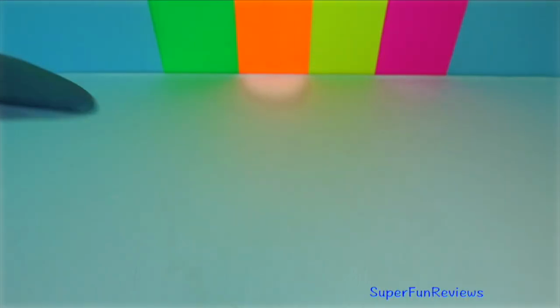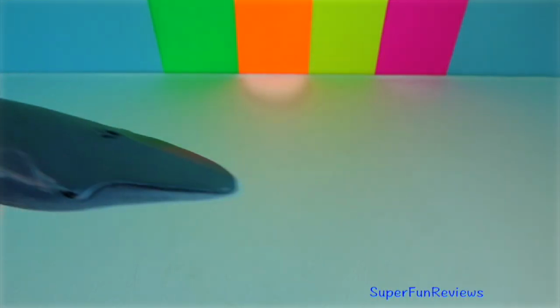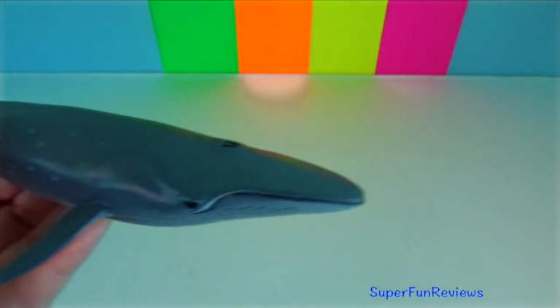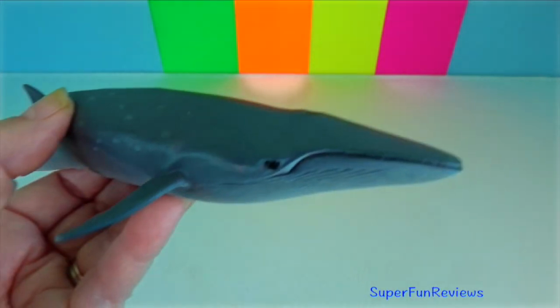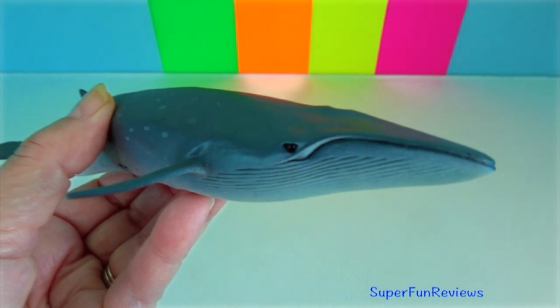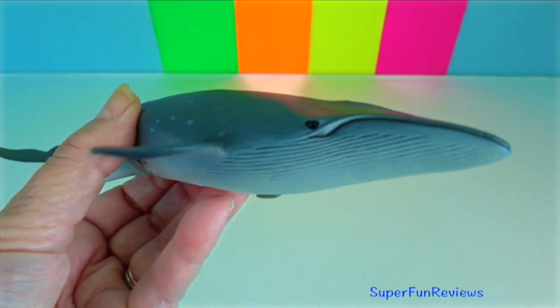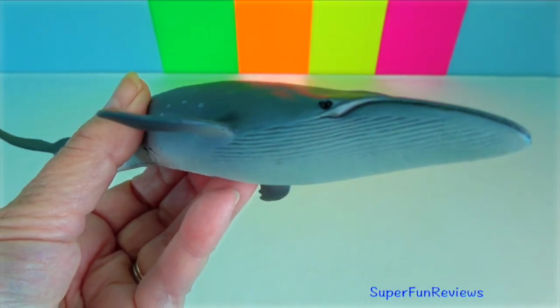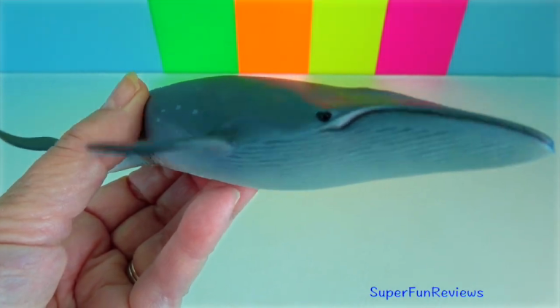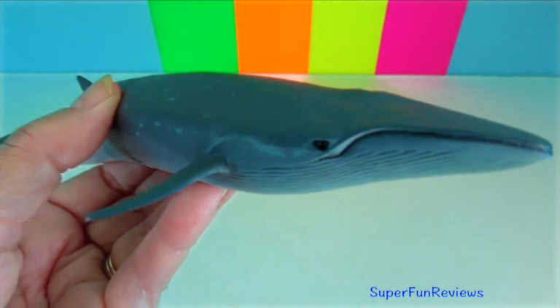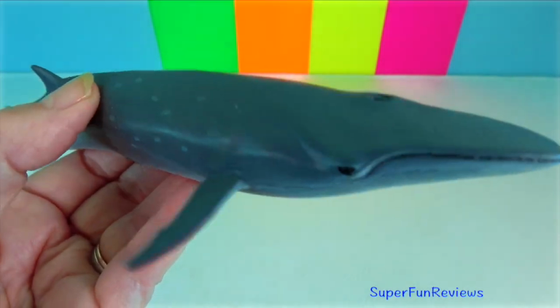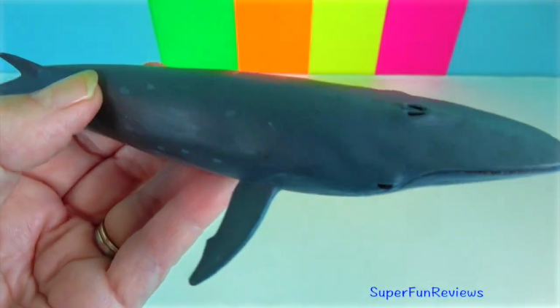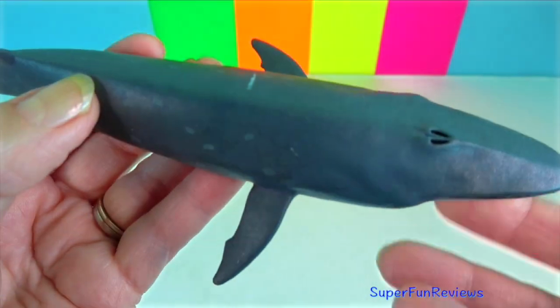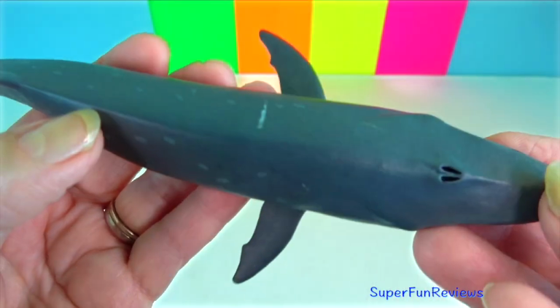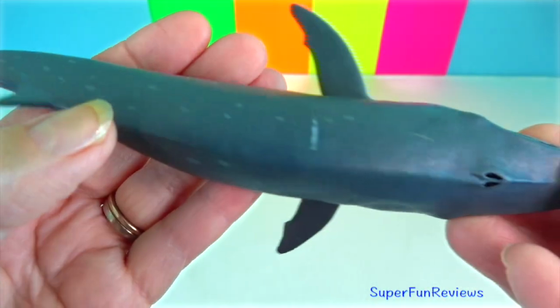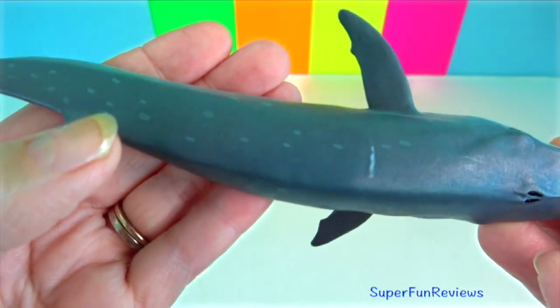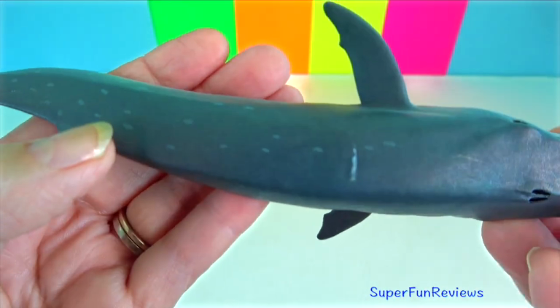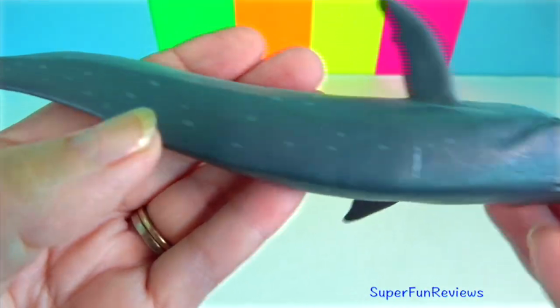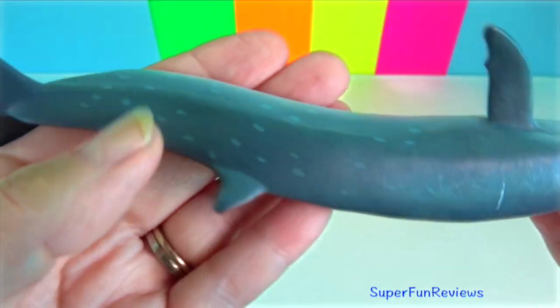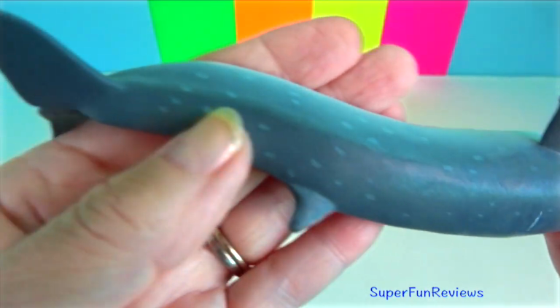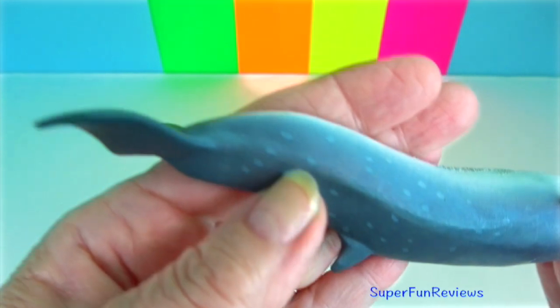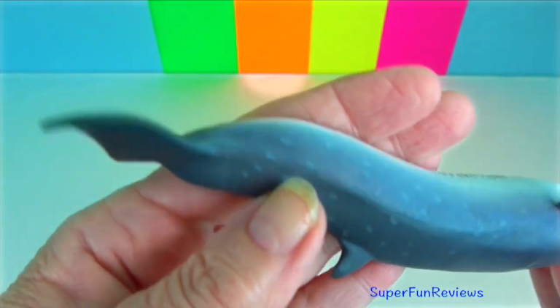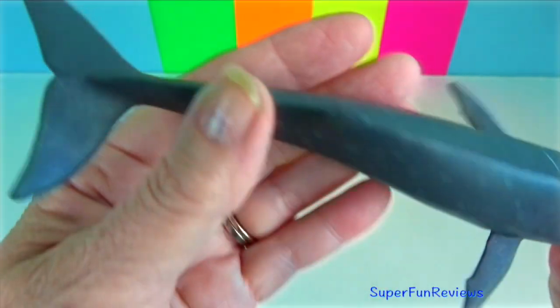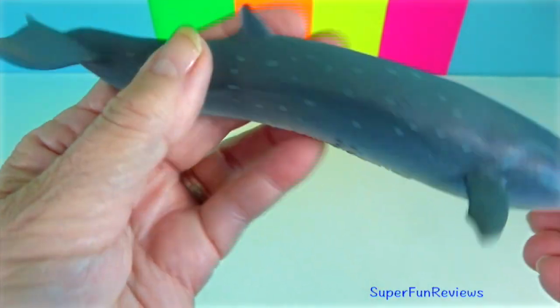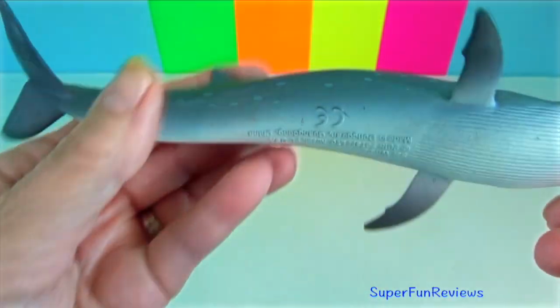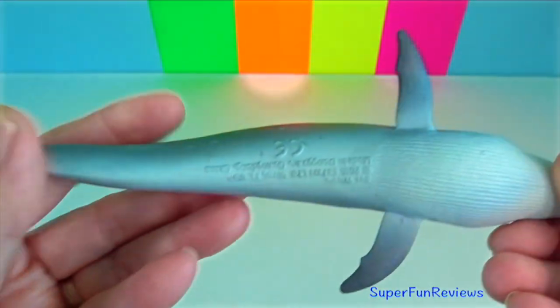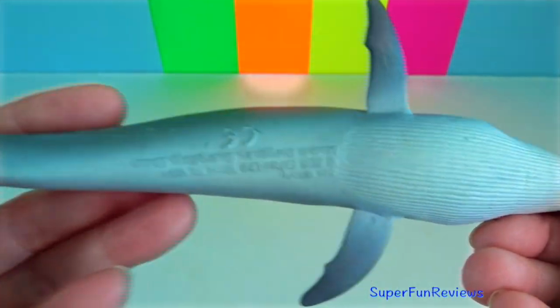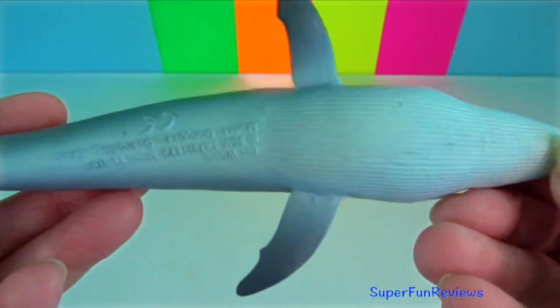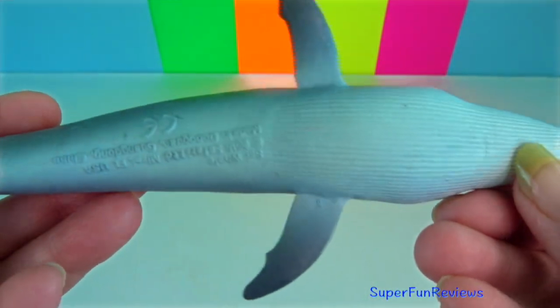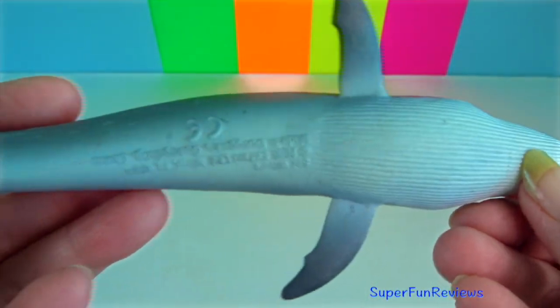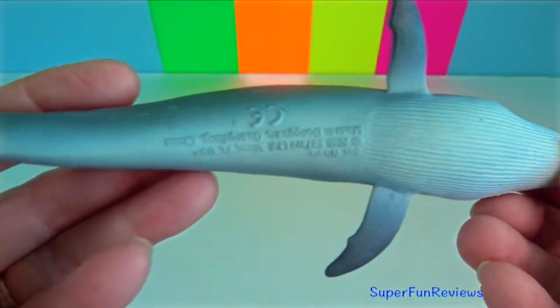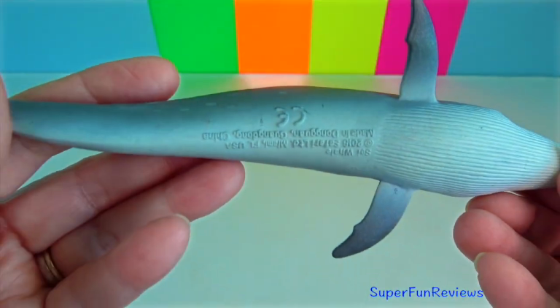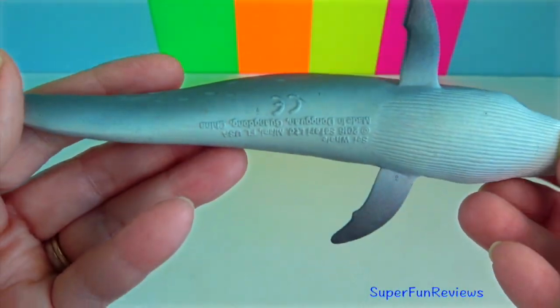Sei whale: it migrates annually from cool subpolar waters in summer to temperate subtropical waters in winter.